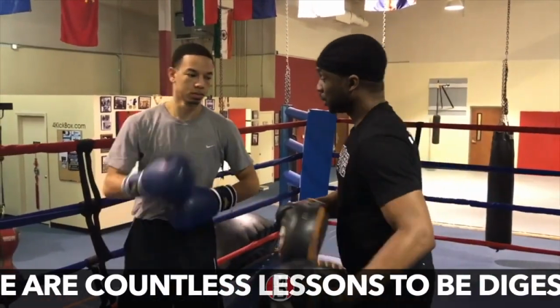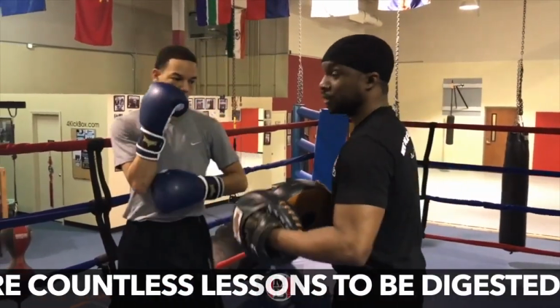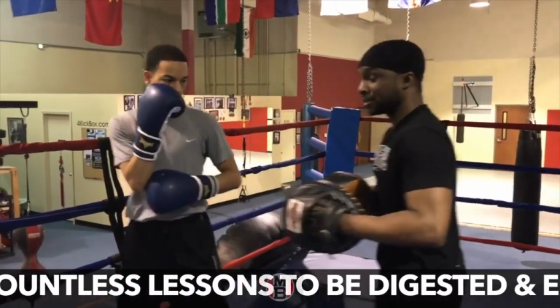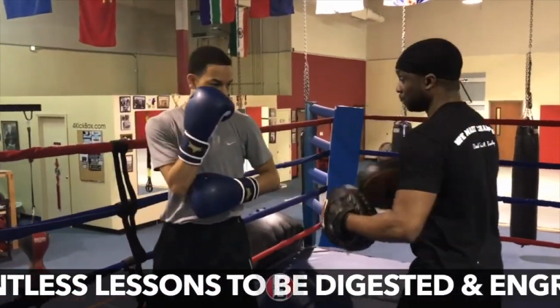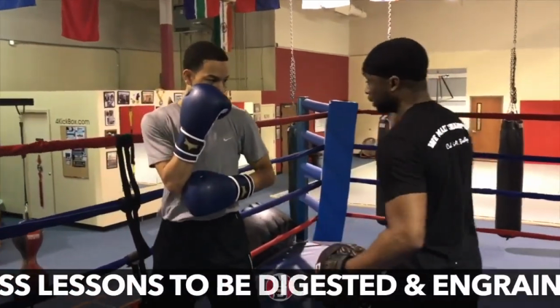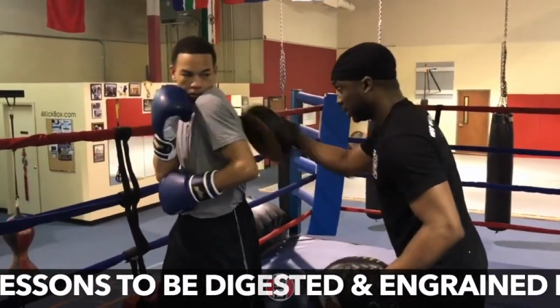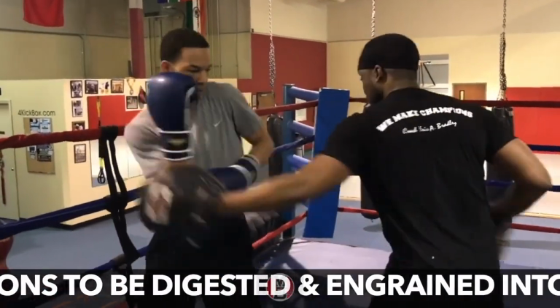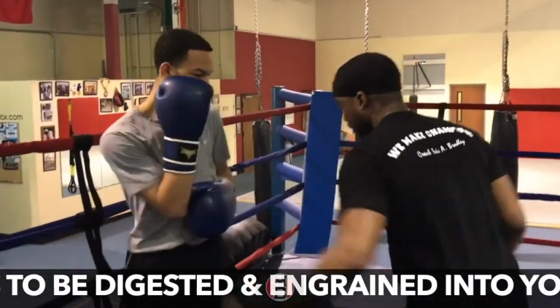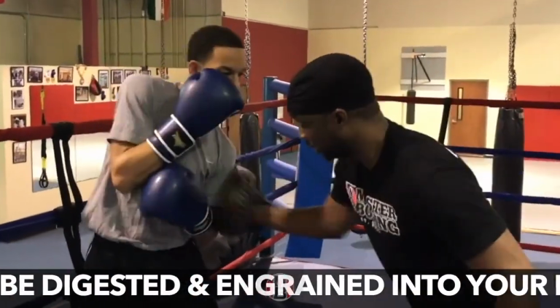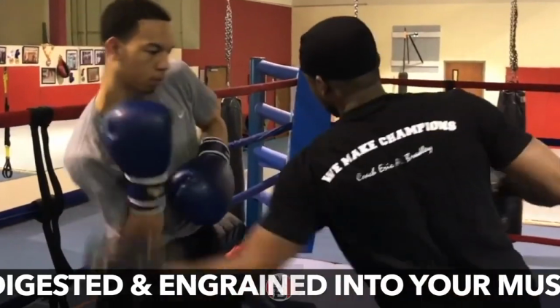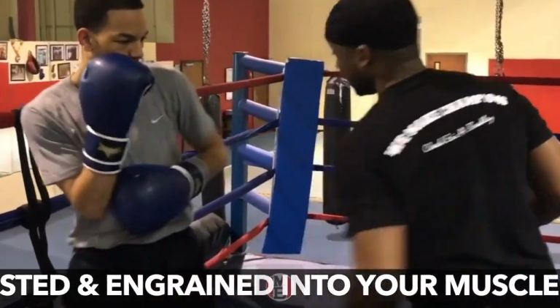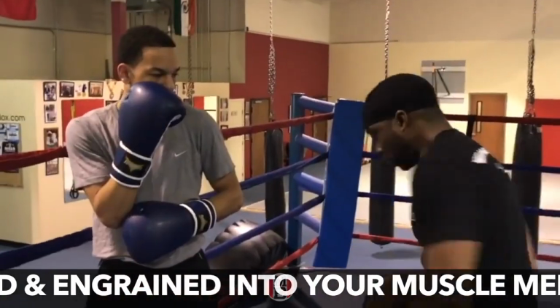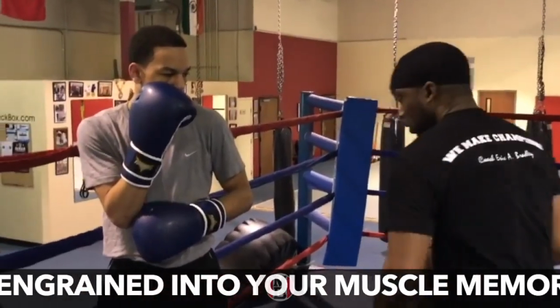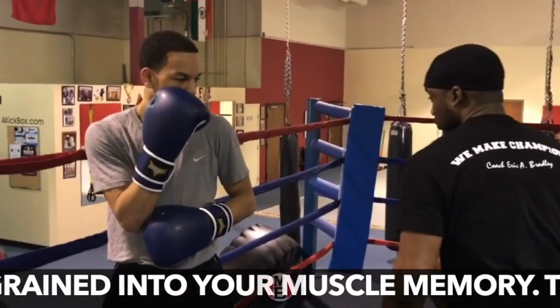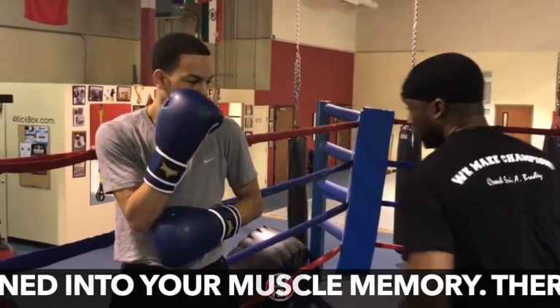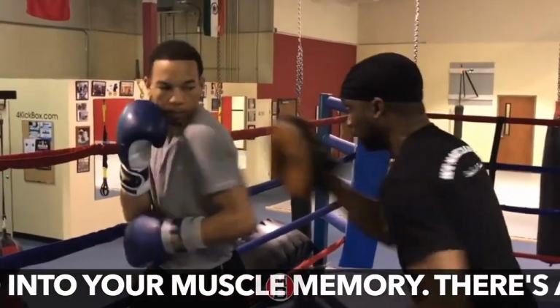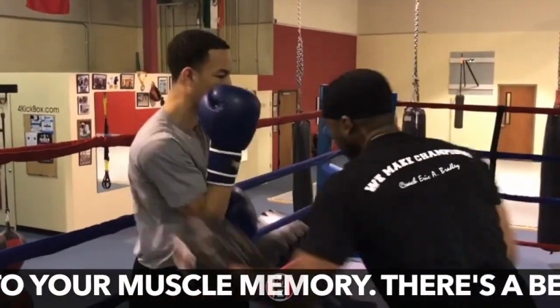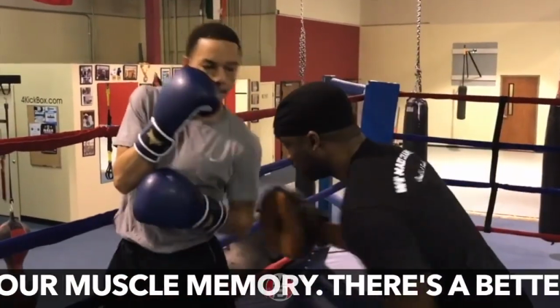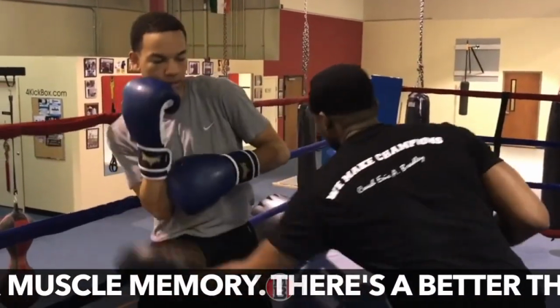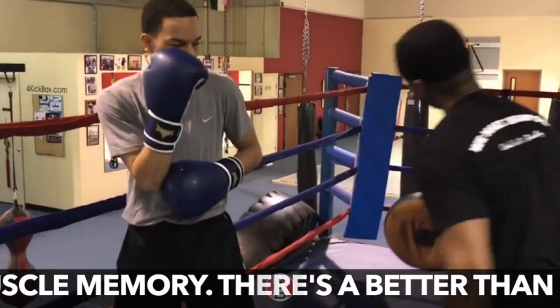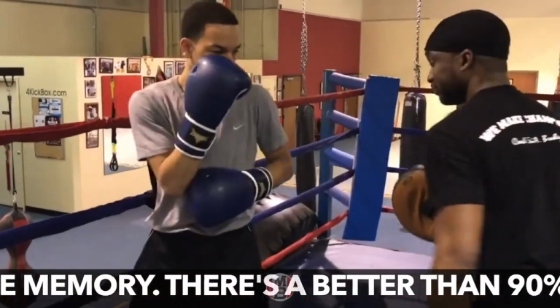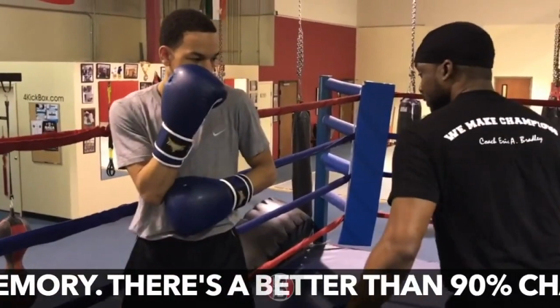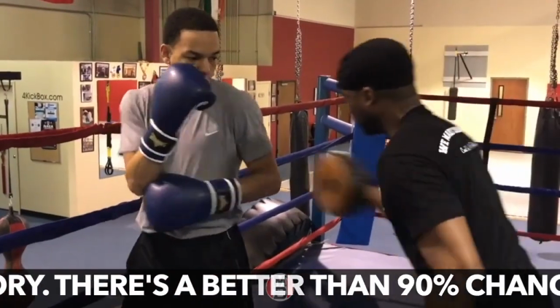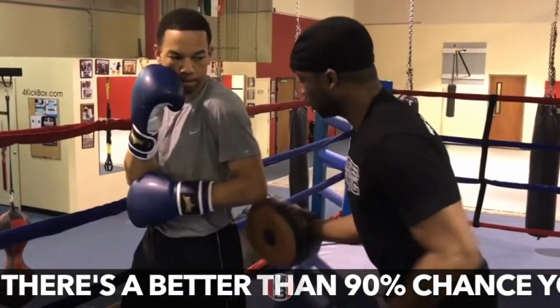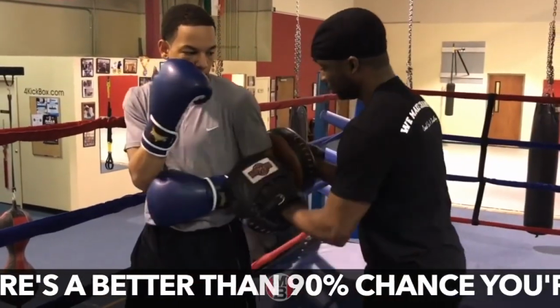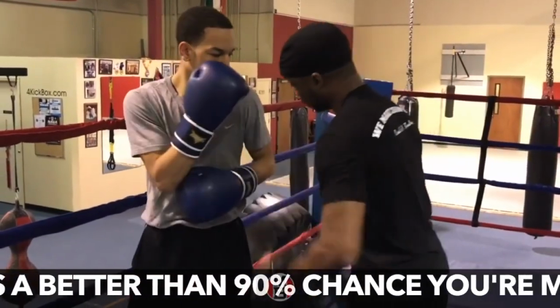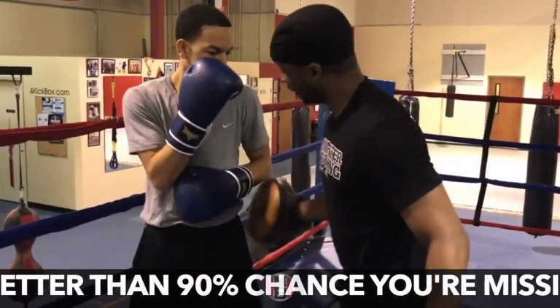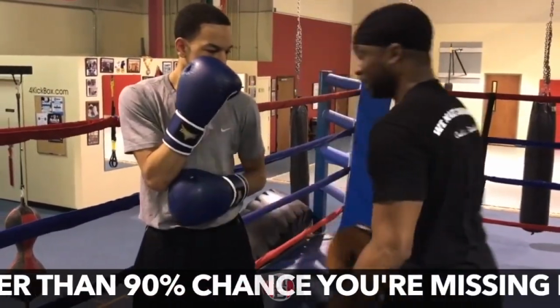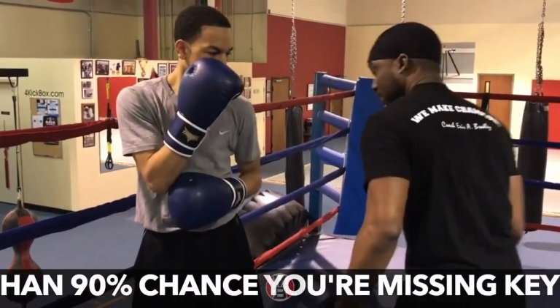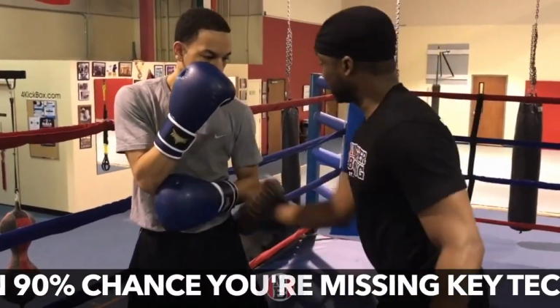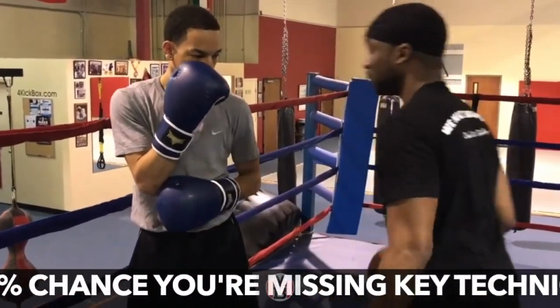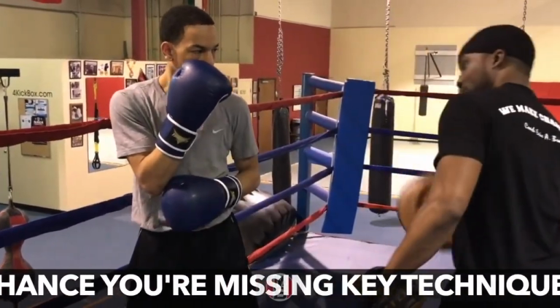We're going to get the blocks — we're going to block here, here, here, here, left to right, up. Your elbow is going to stop that. Nothing can get there, so why are you dropping your guard?